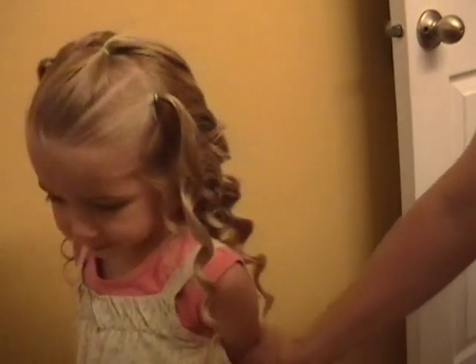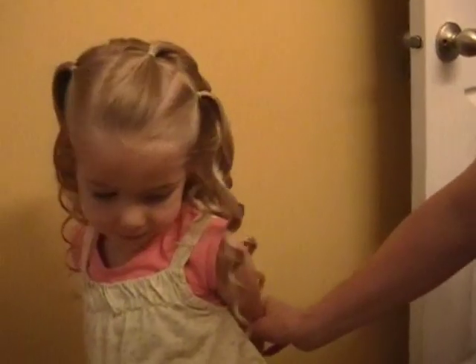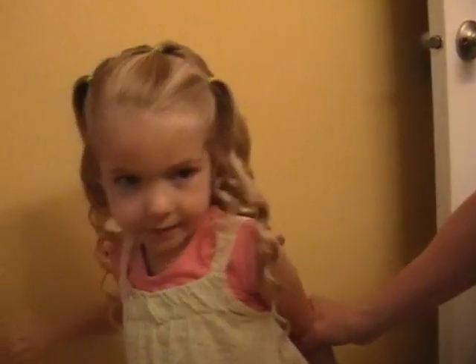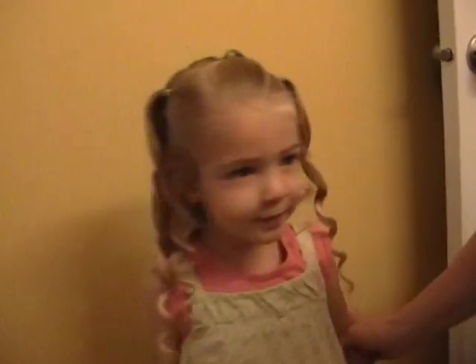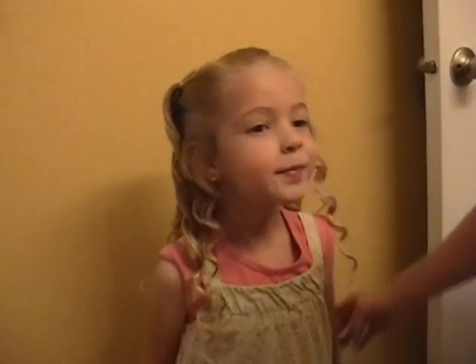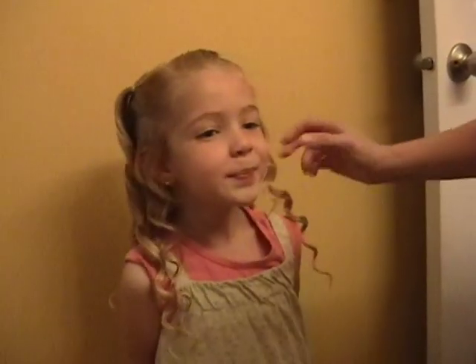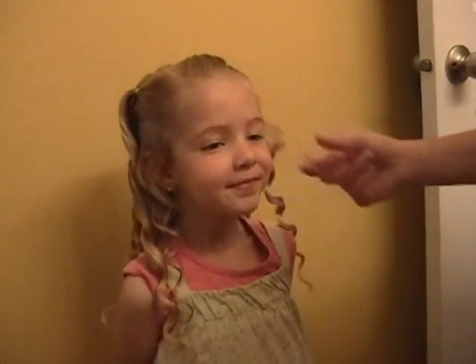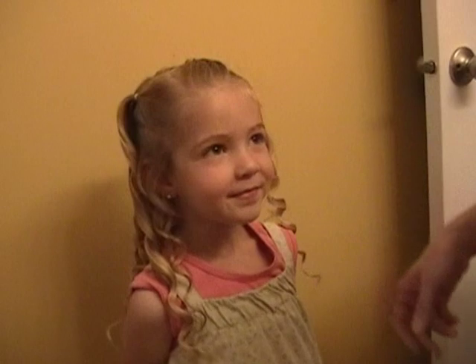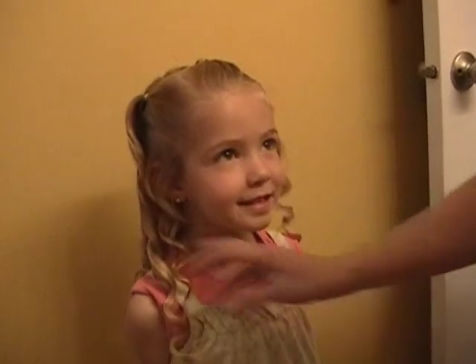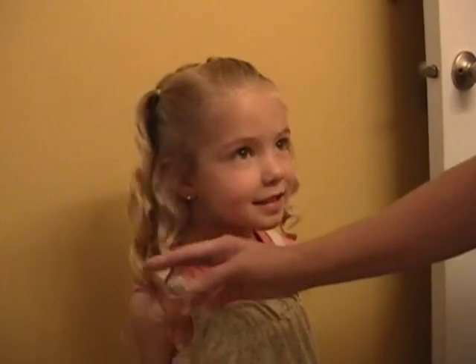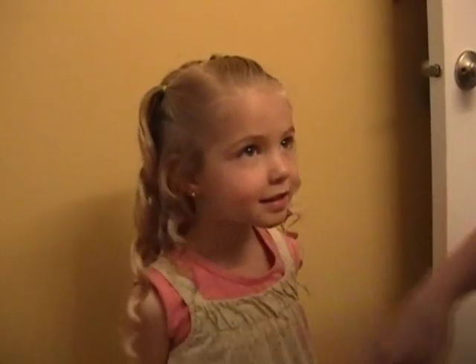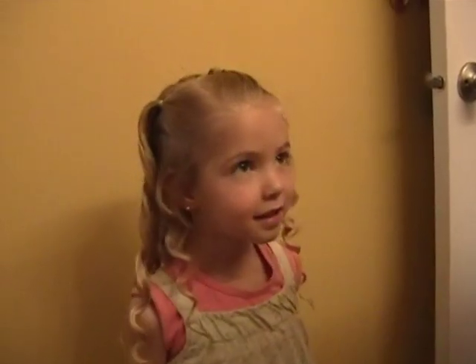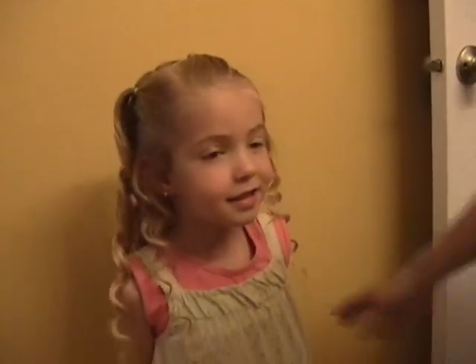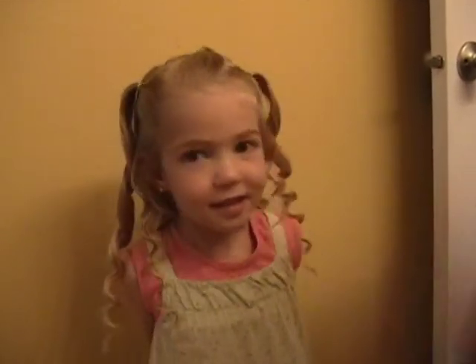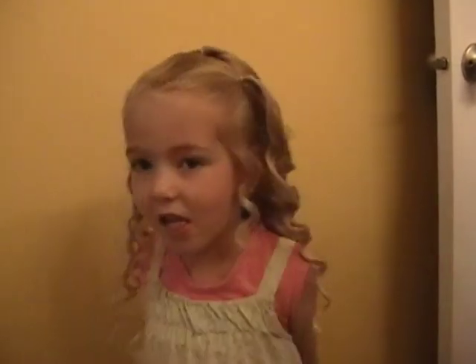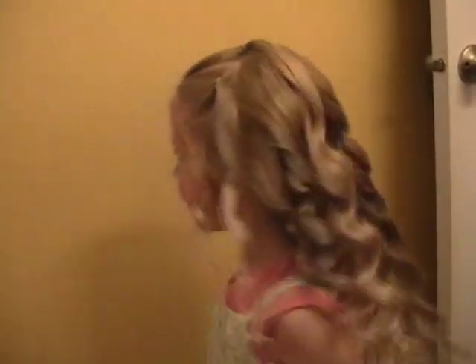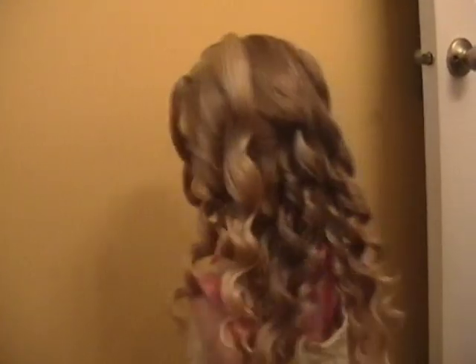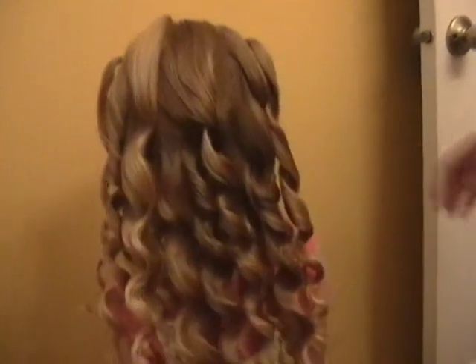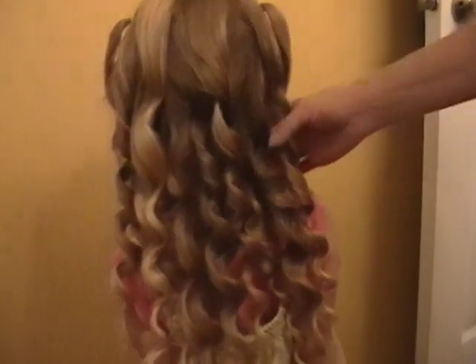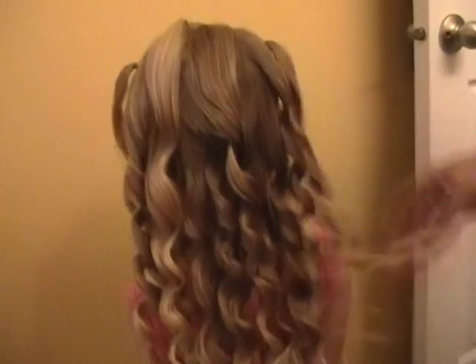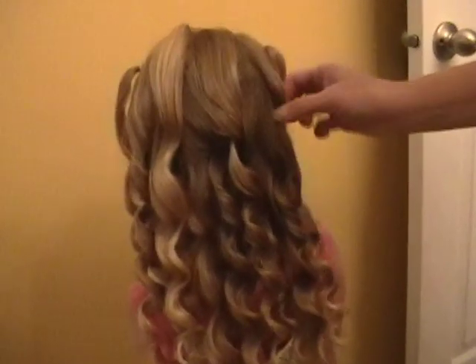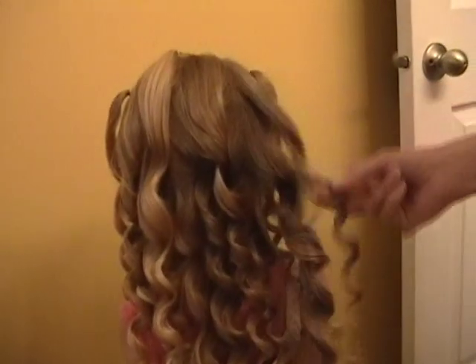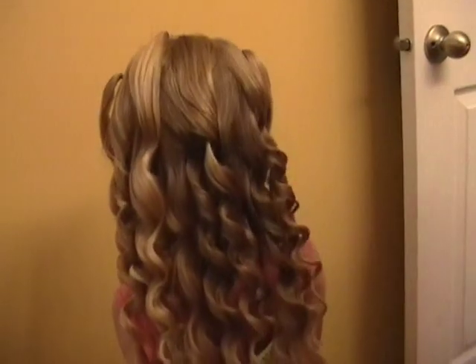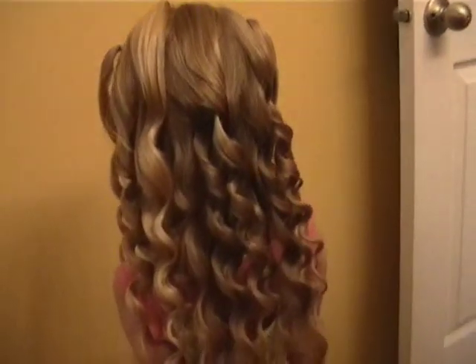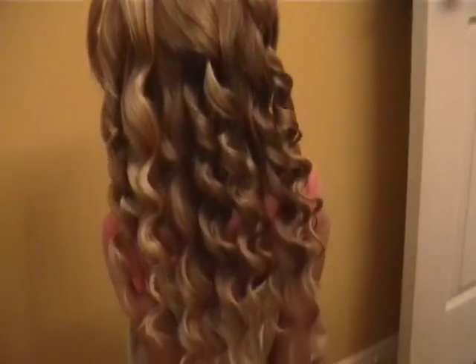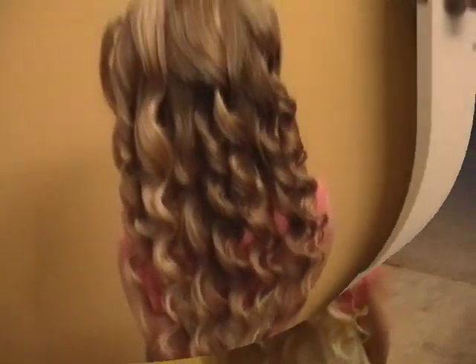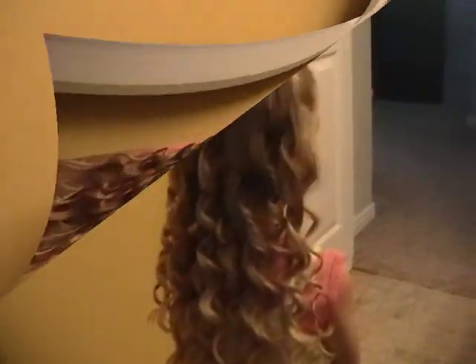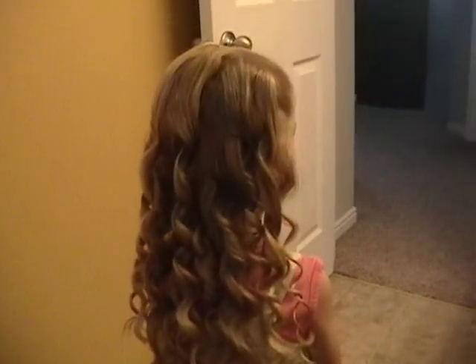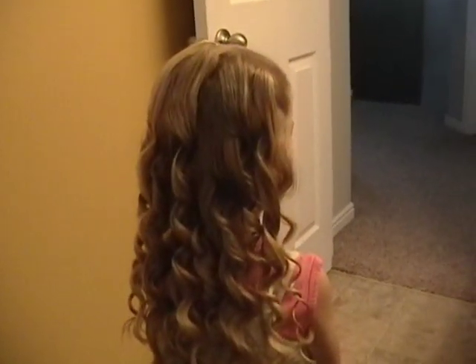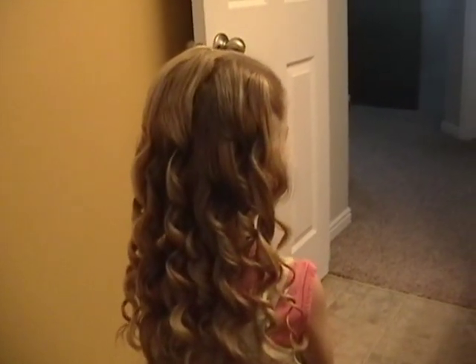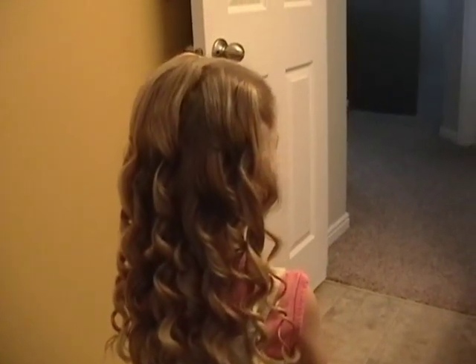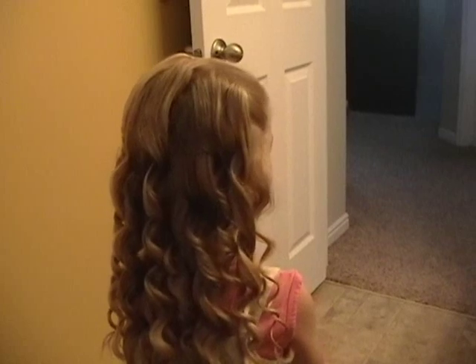Turn to the front — you can curl these little baby hairs by her face, then turn to the back. And that's the corkscrew curl. The other part about the curls is how they bounce when she runs away.